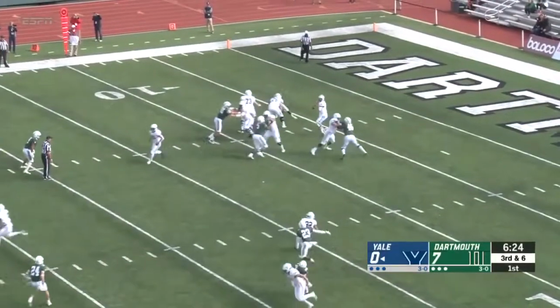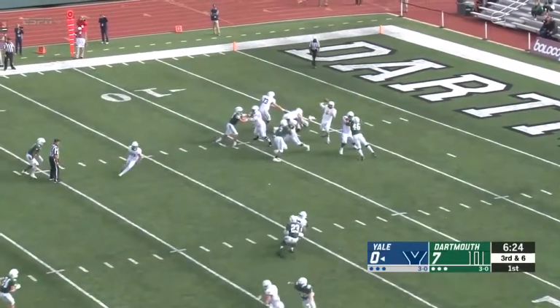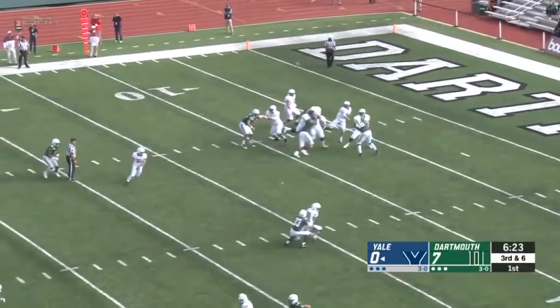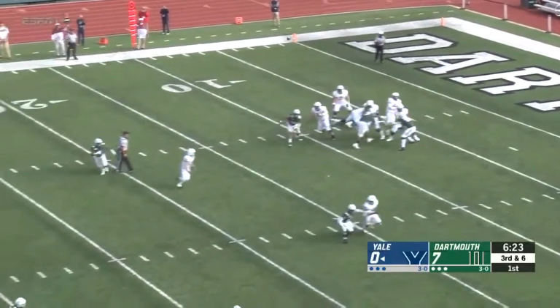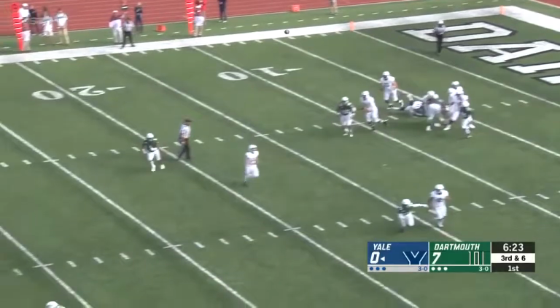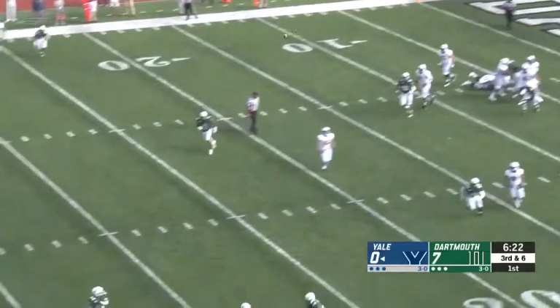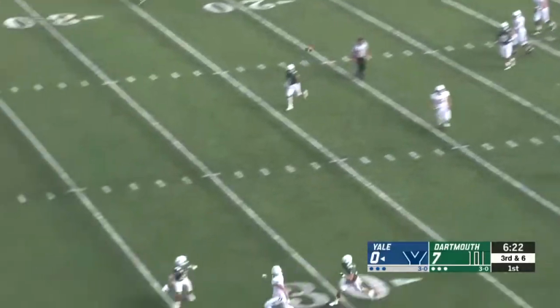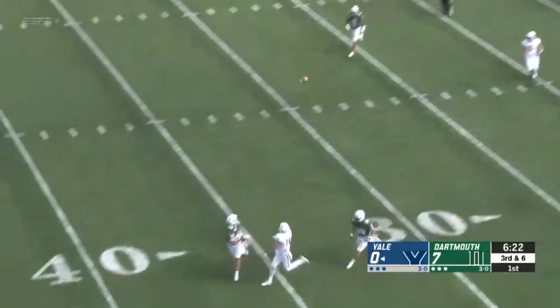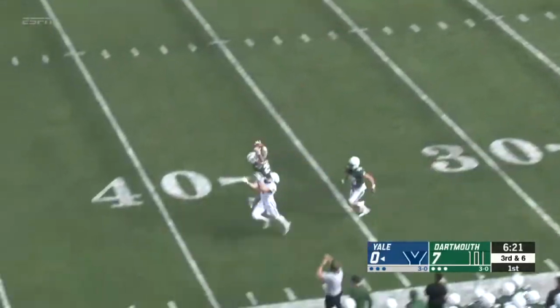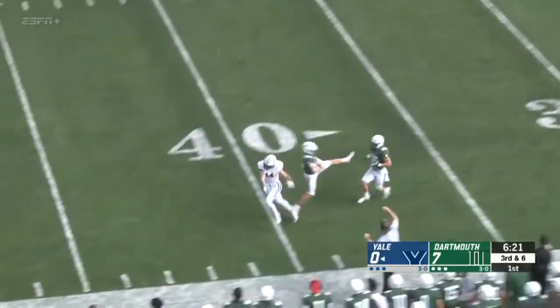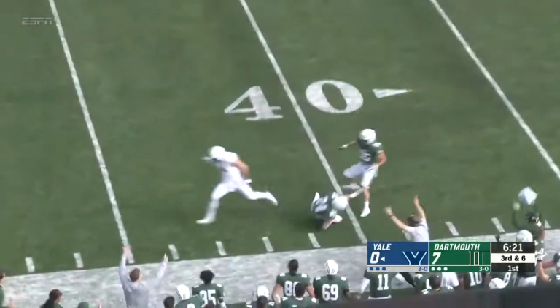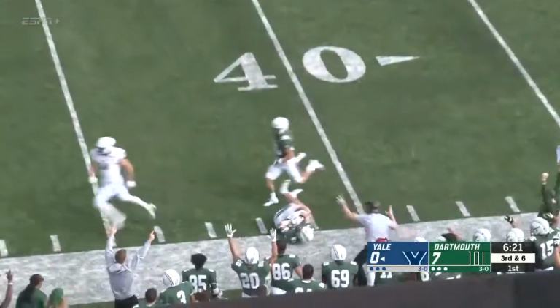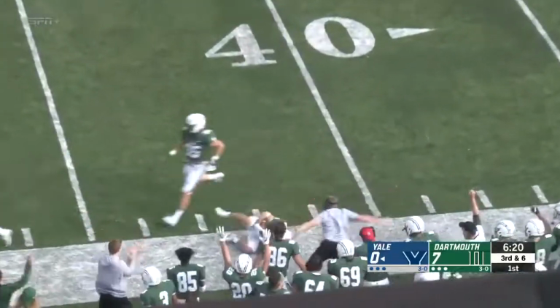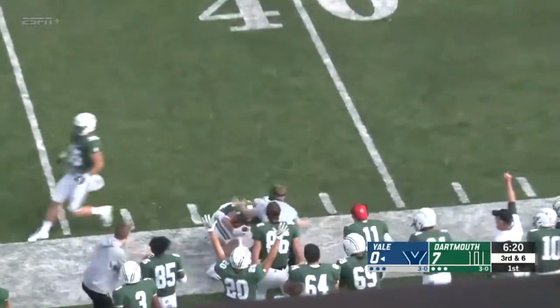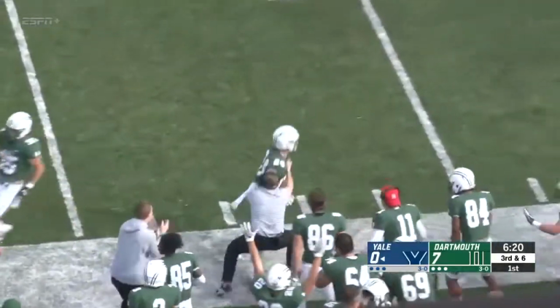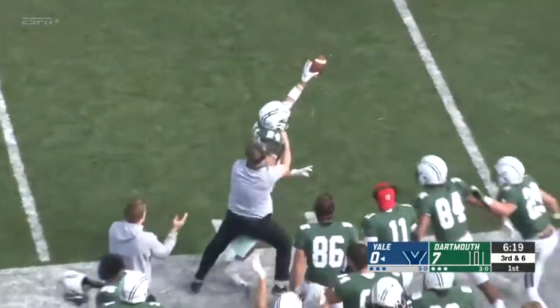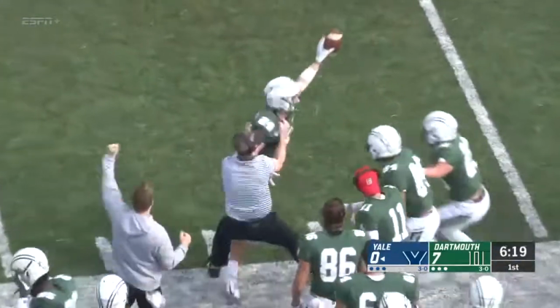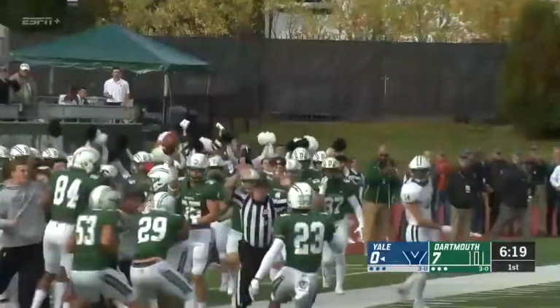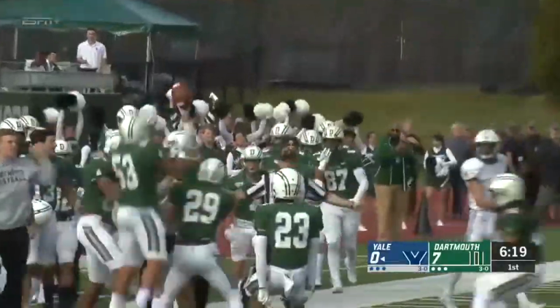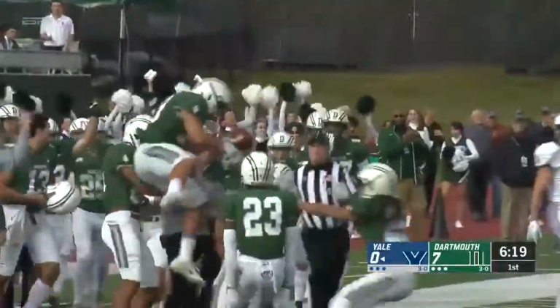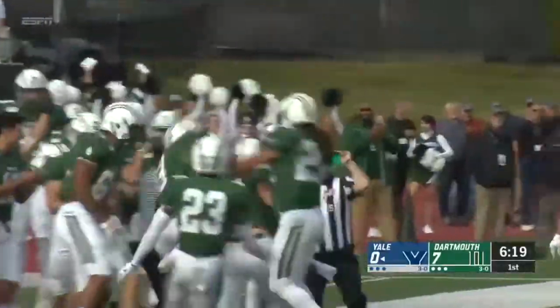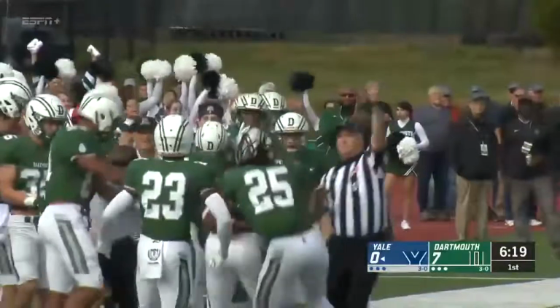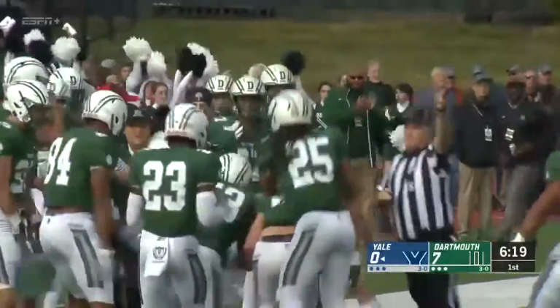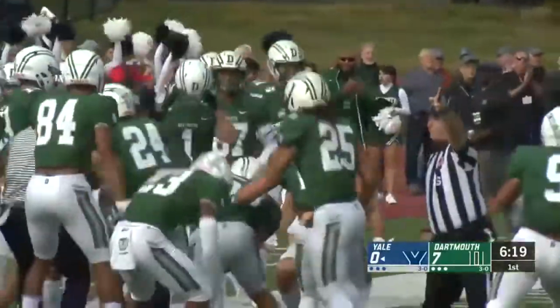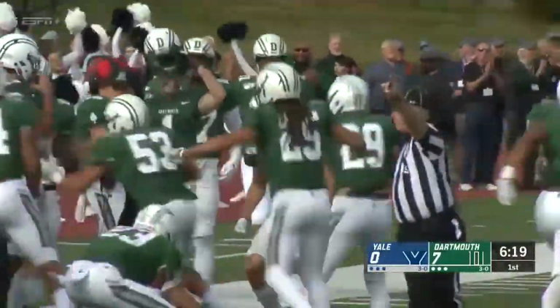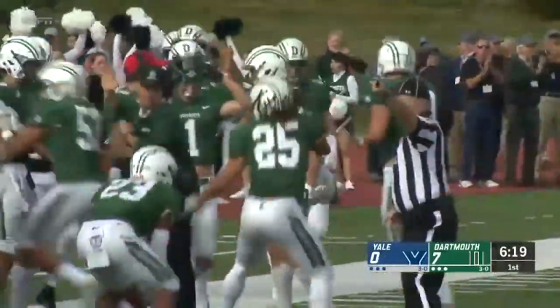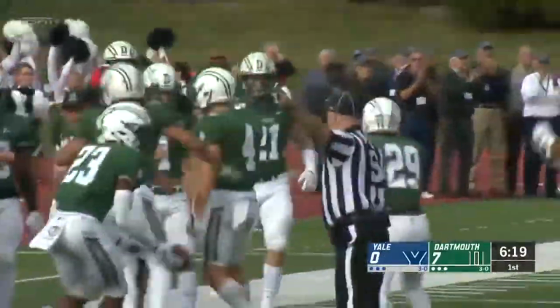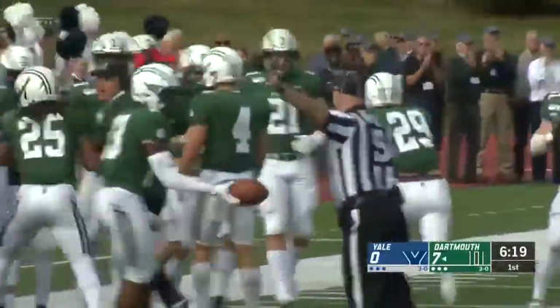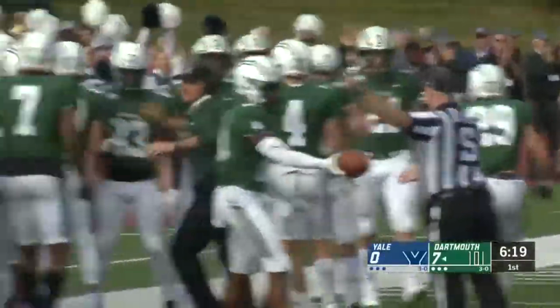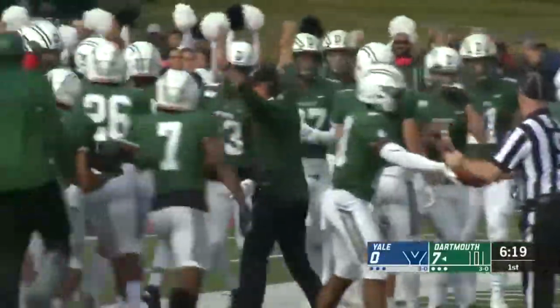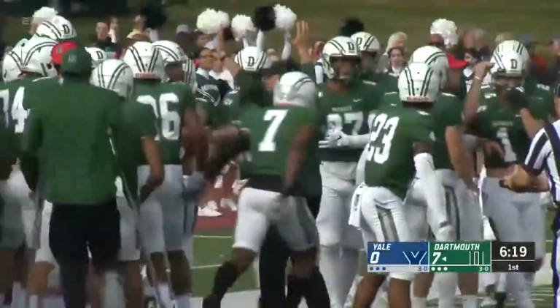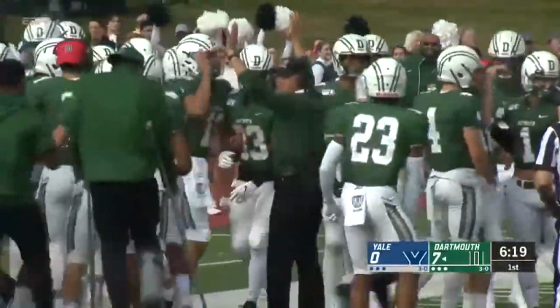Four-man rush for the big green, pass coming towards the outside. Hanging up — and it's going to be picked off. Picked off by Mermigas. First interception of the year for the big green, and it's a big one here early.